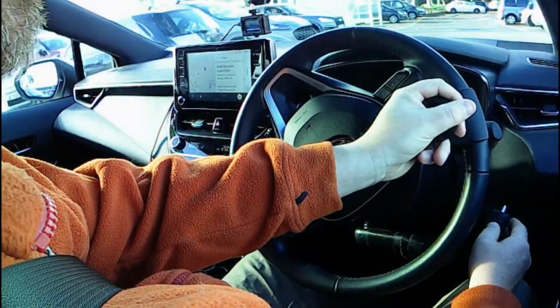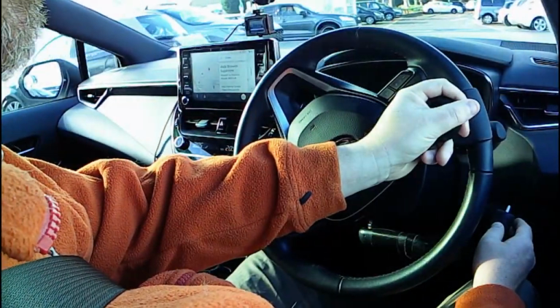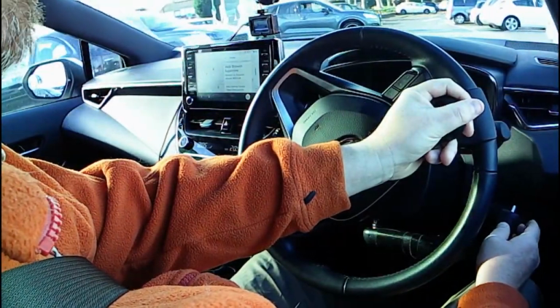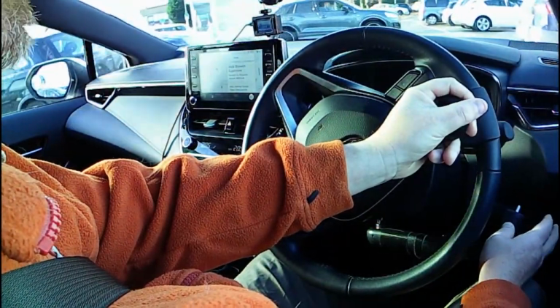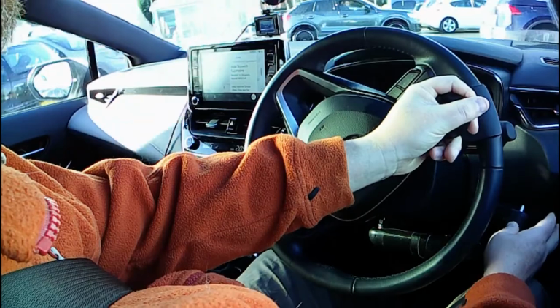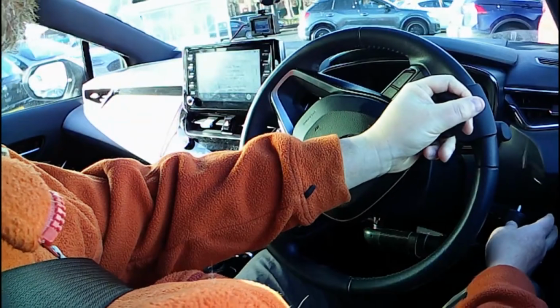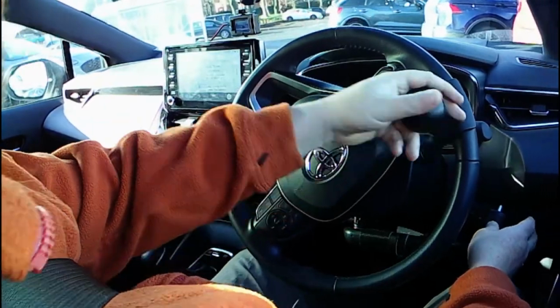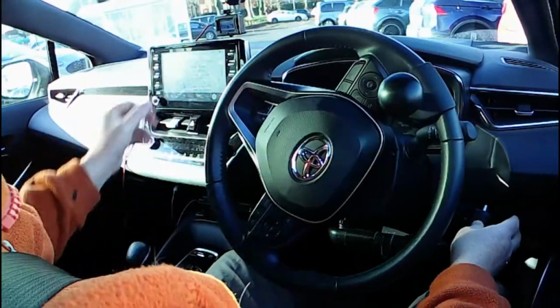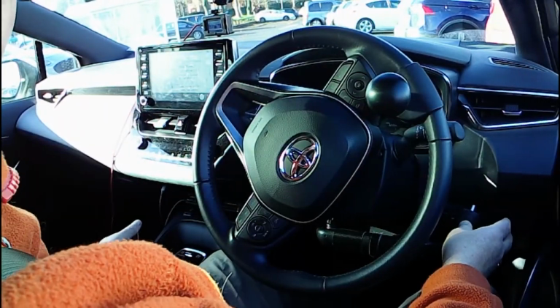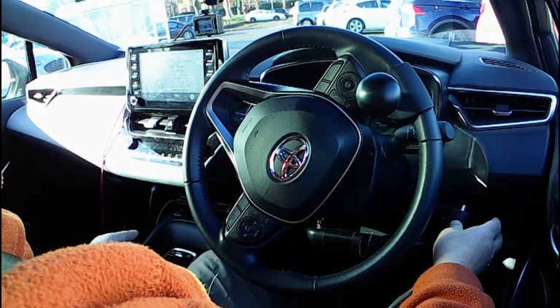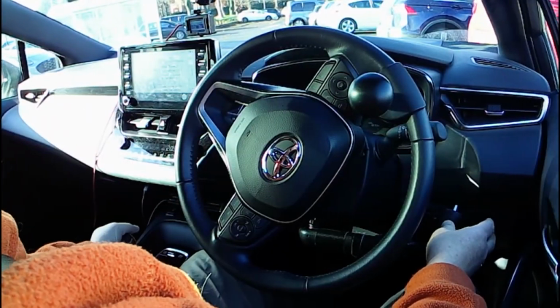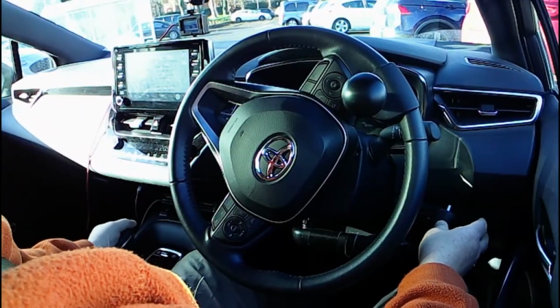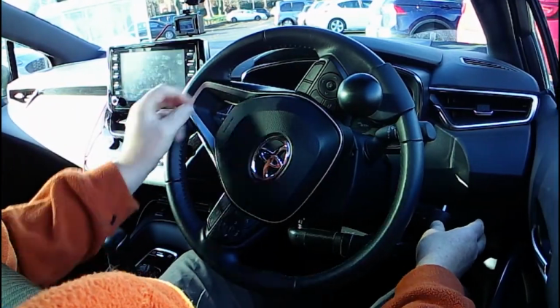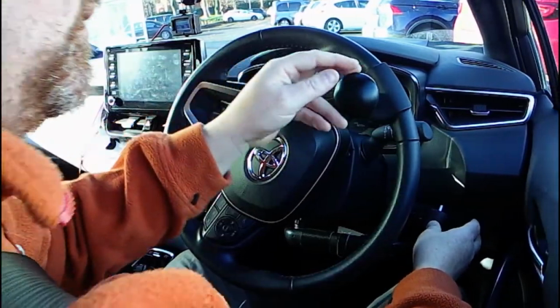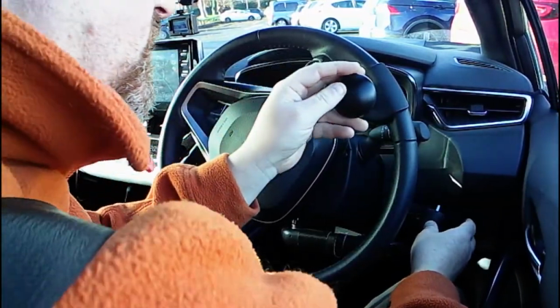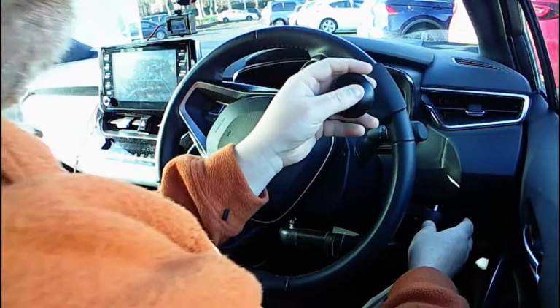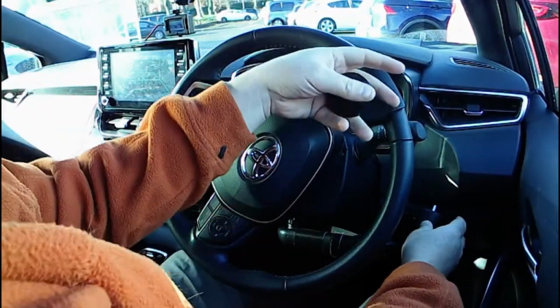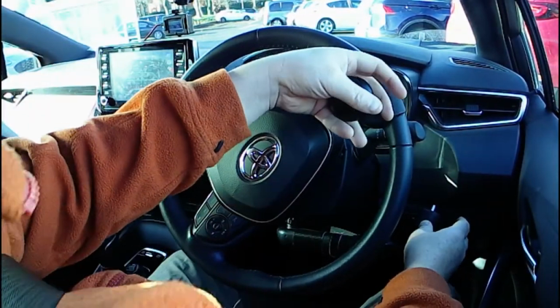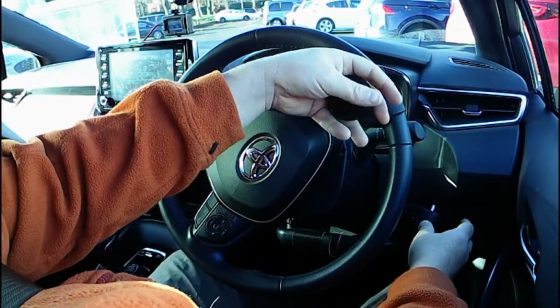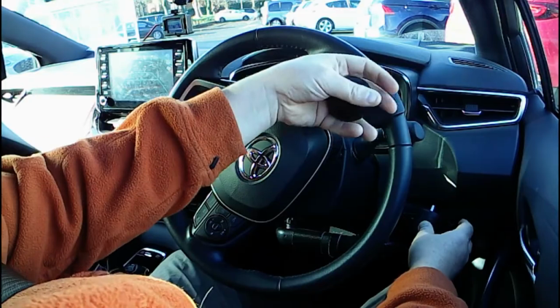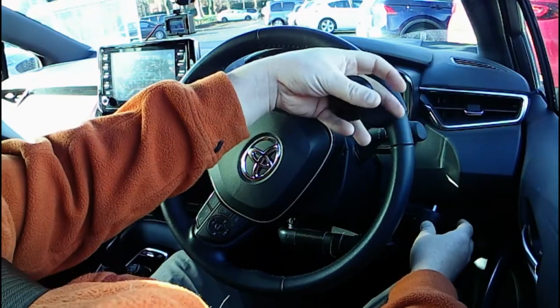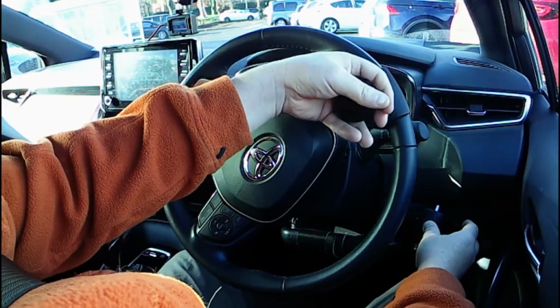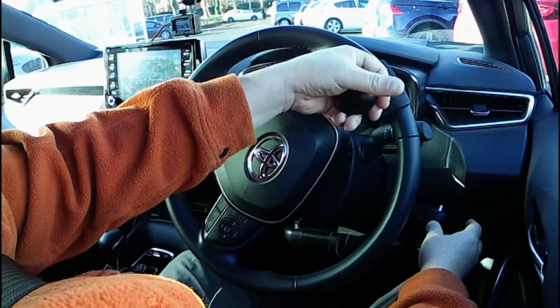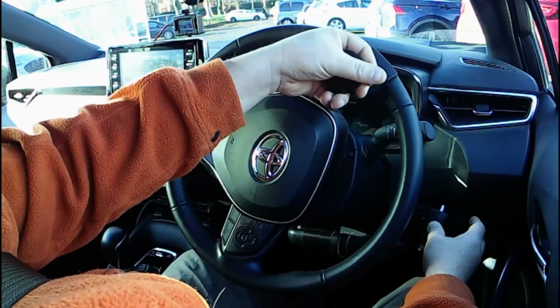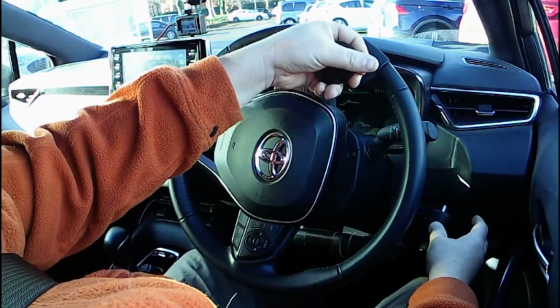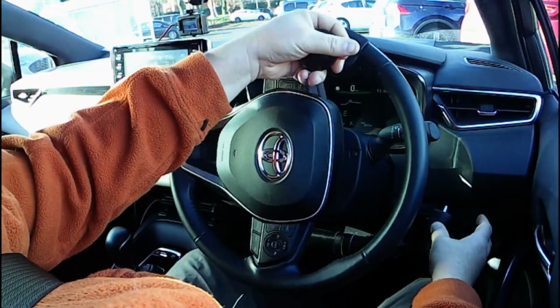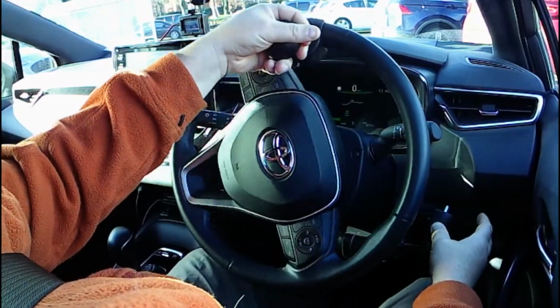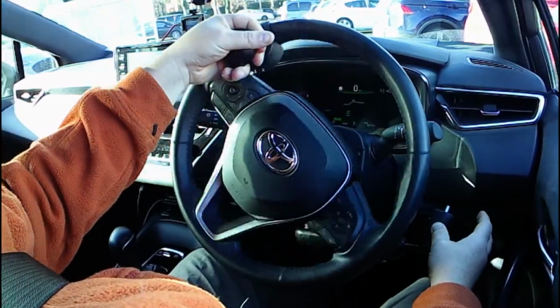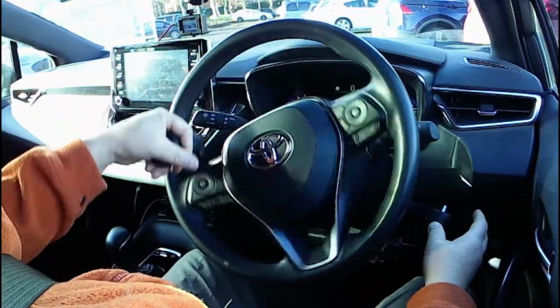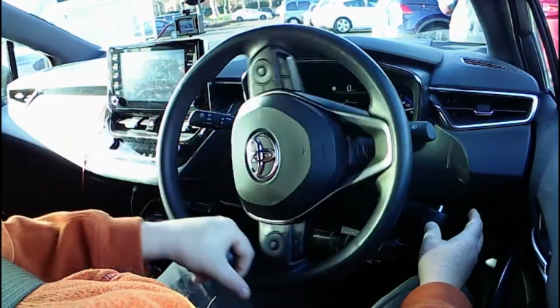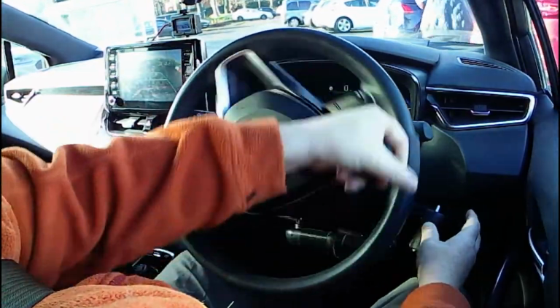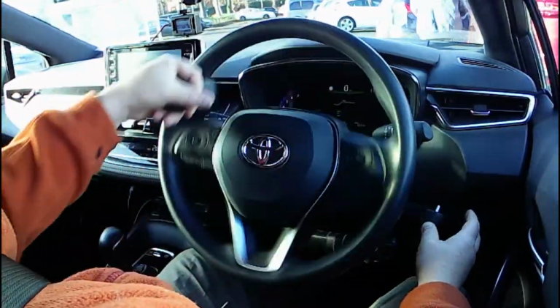For reversing, we make use of the creep of the car in reverse gear and control our speed just with the thumb.